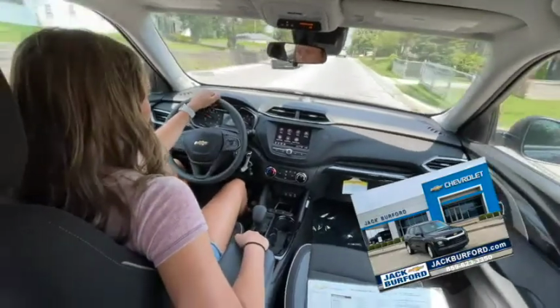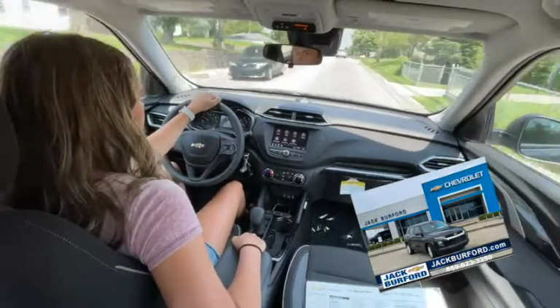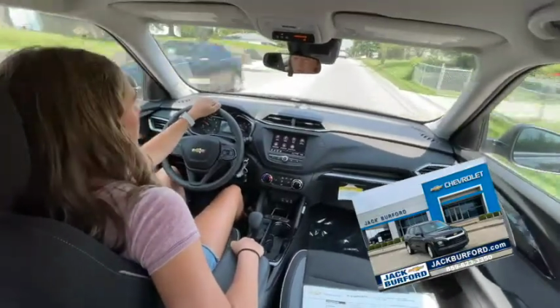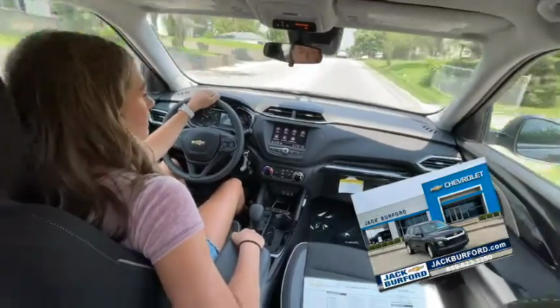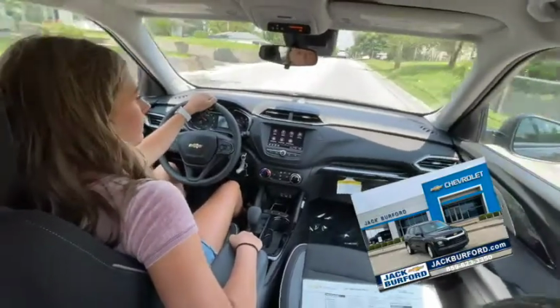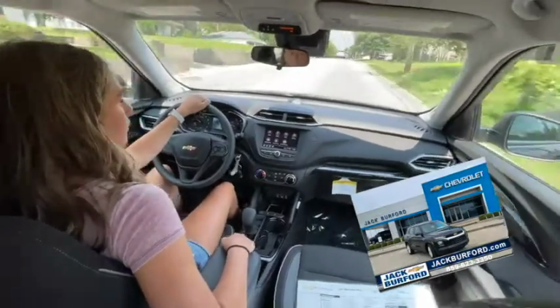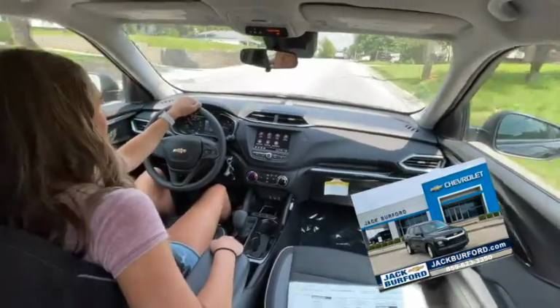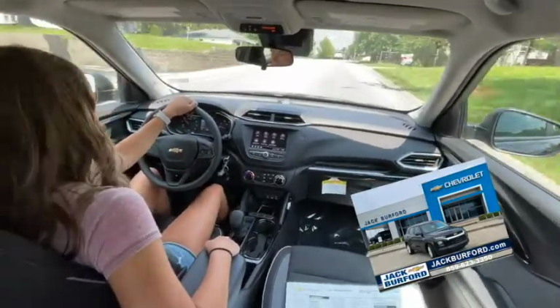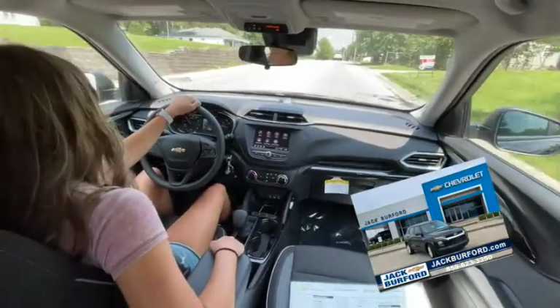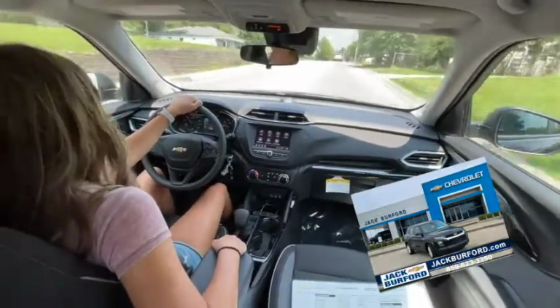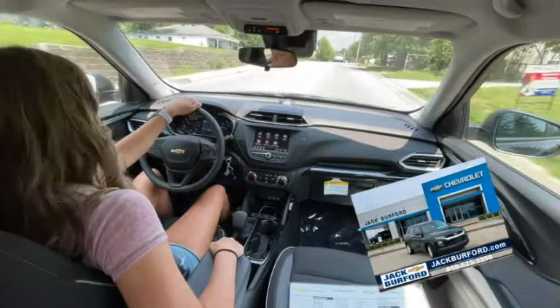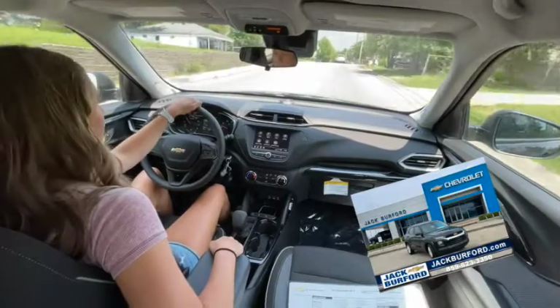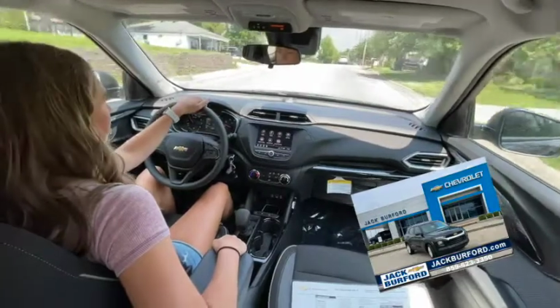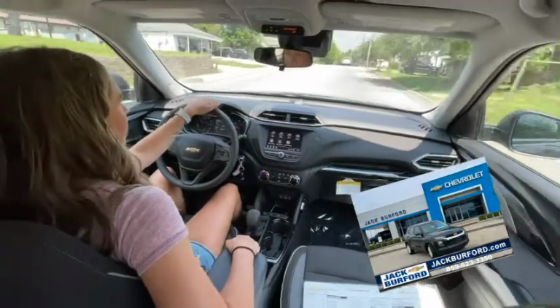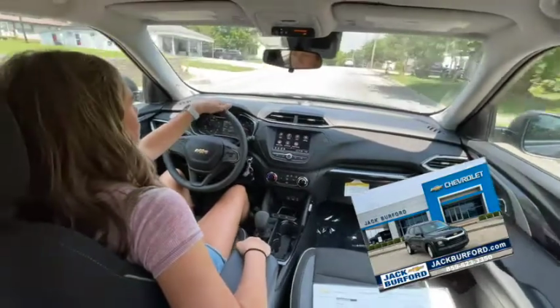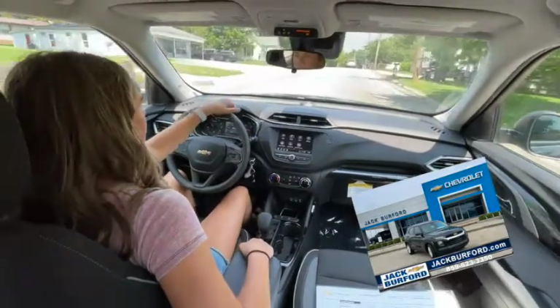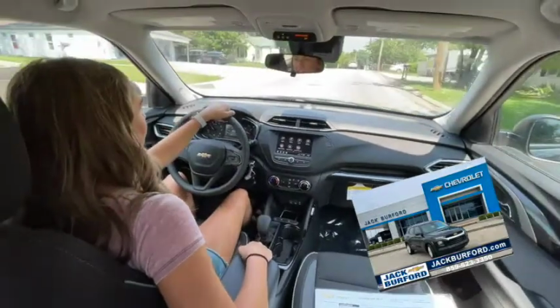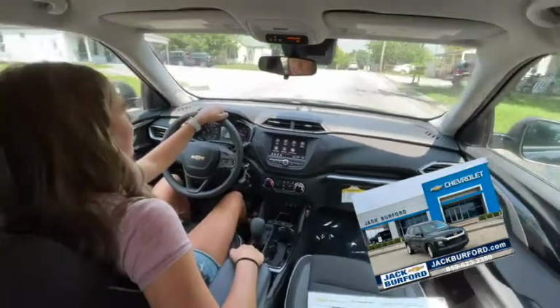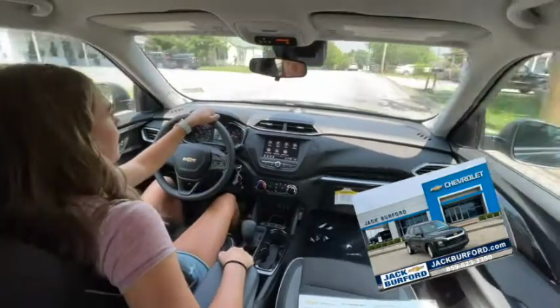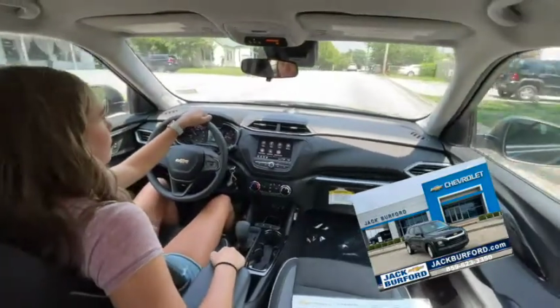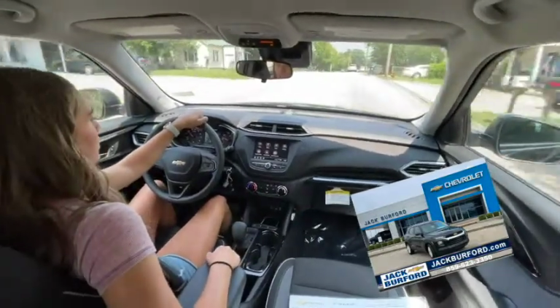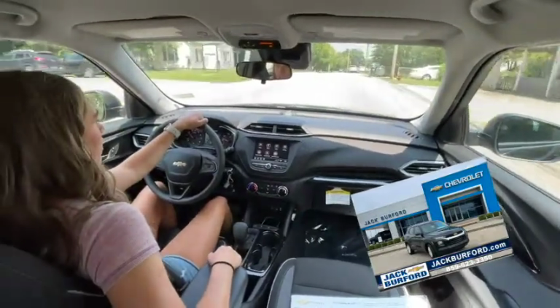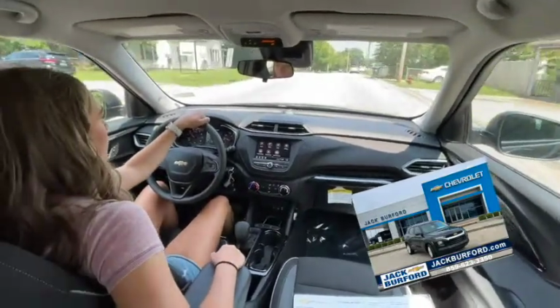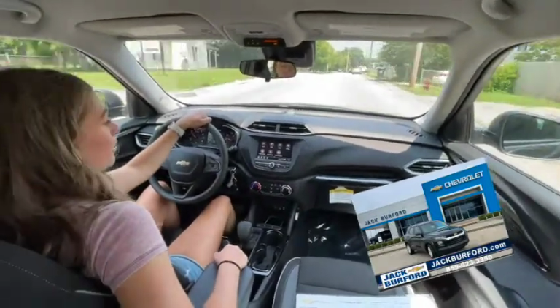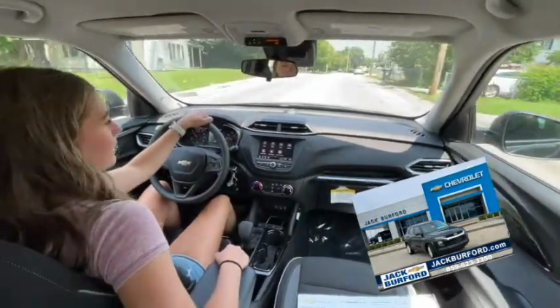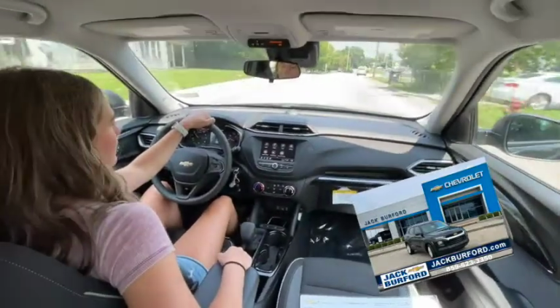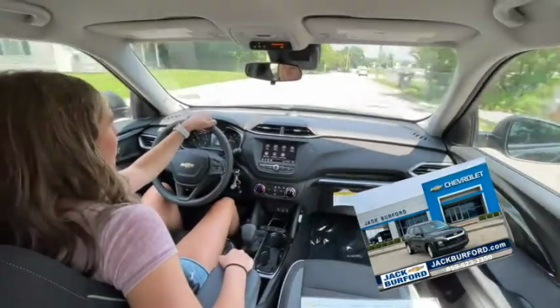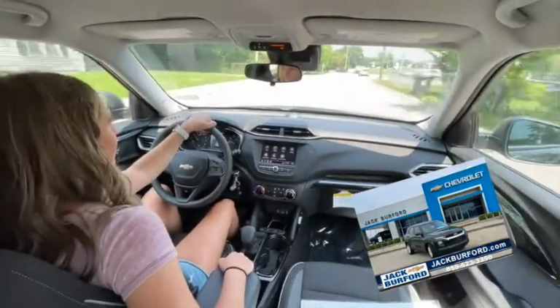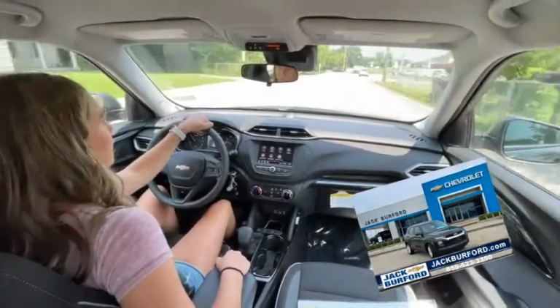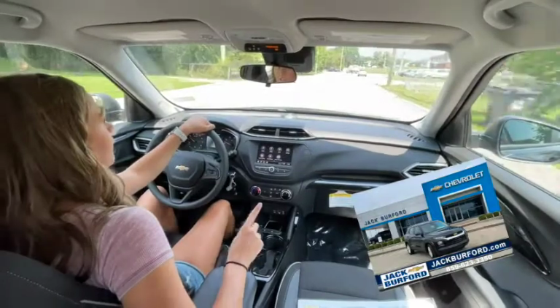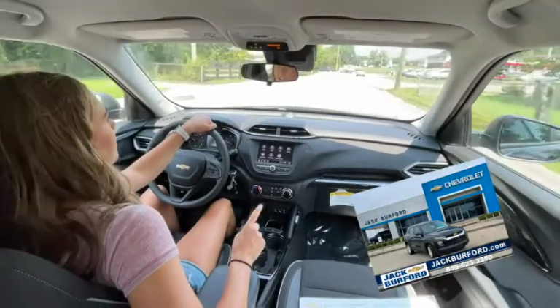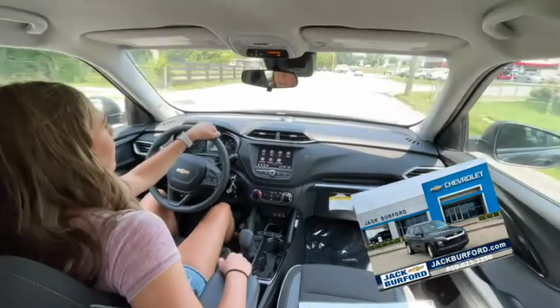This is a perfect vehicle. Everyone needs to check it out at jackburfer.com or come in to see it today for your free test drive.